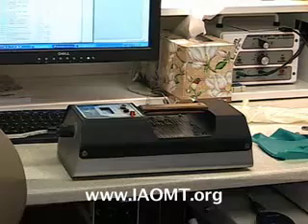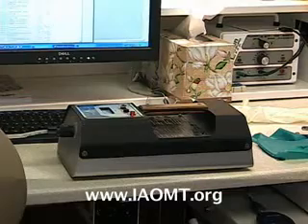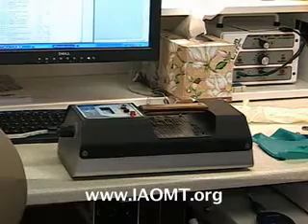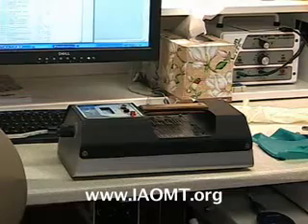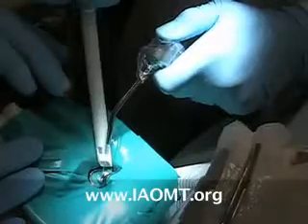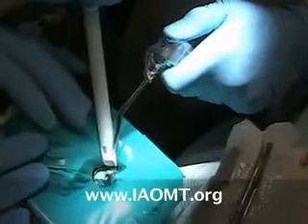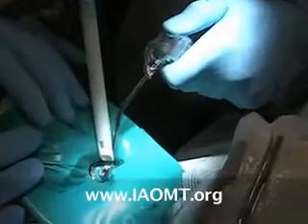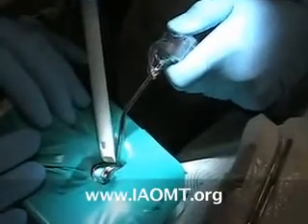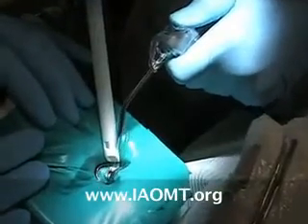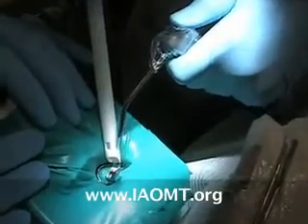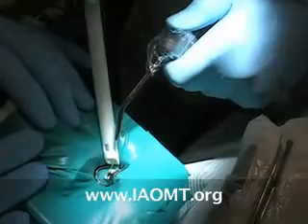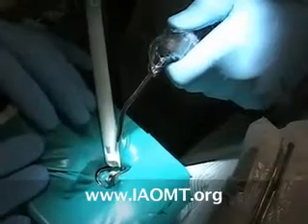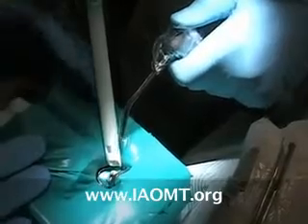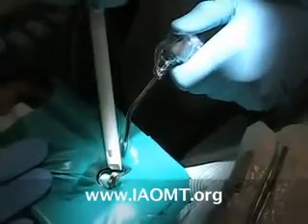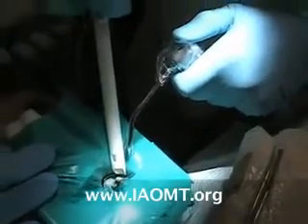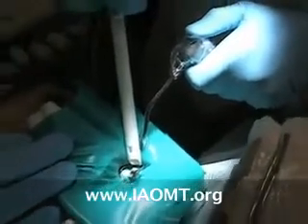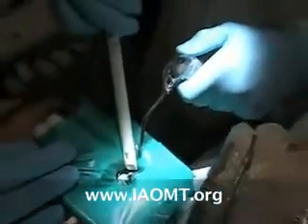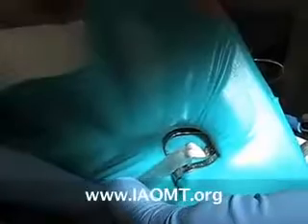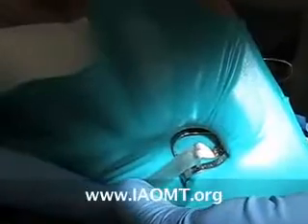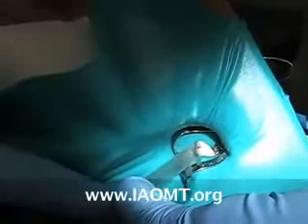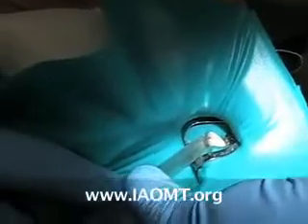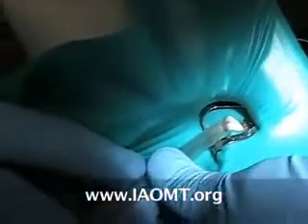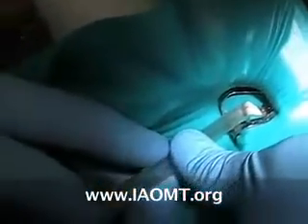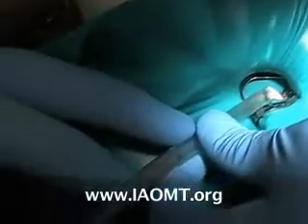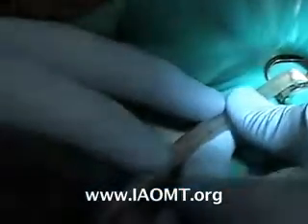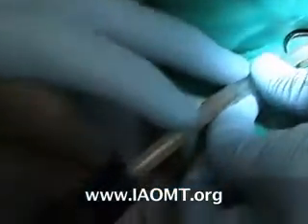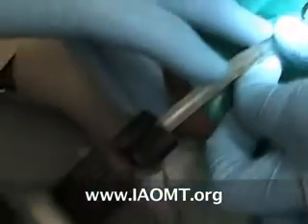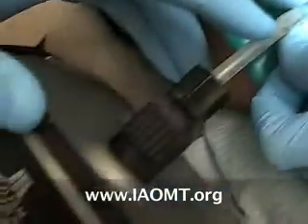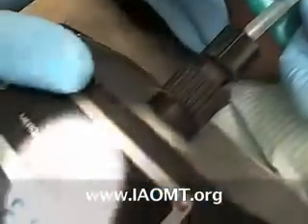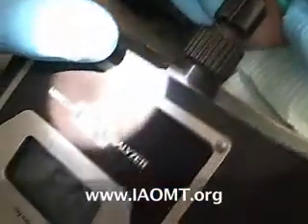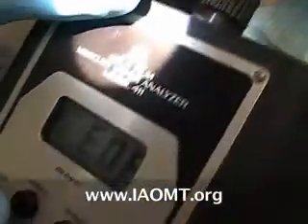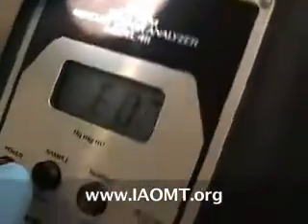The tooth is first cooled and then analyzed with the mercury sniff. The Jerome shows that there are no emissions coming off a cooled dental amalgam.